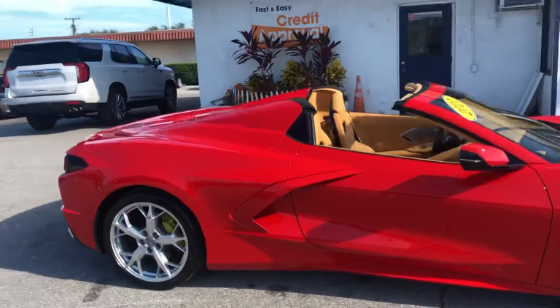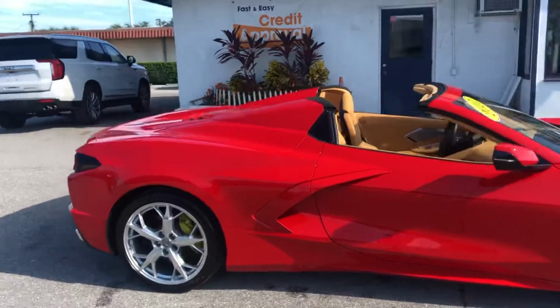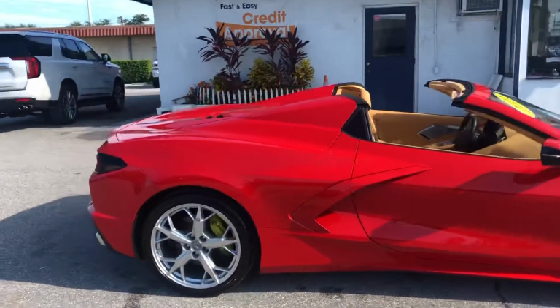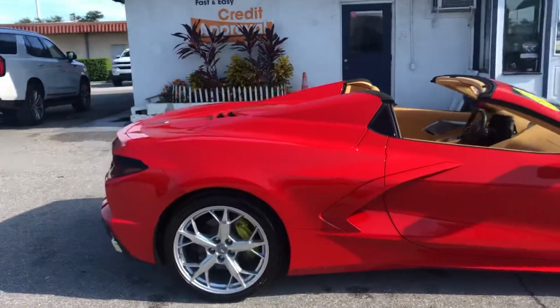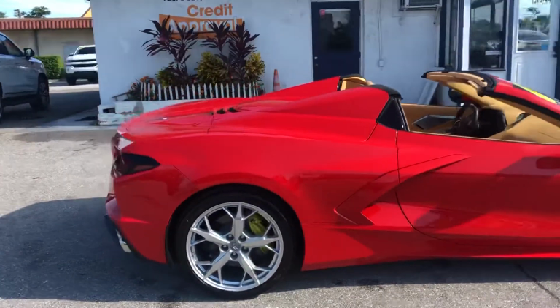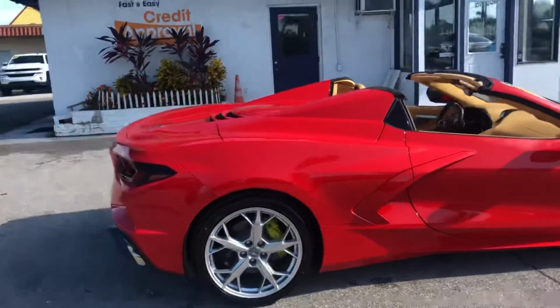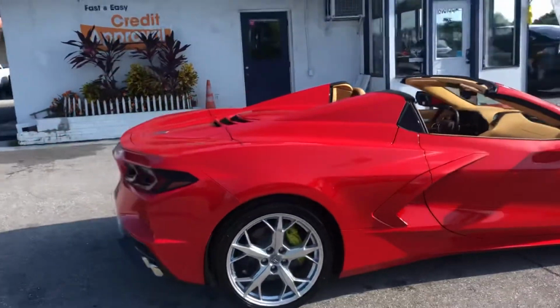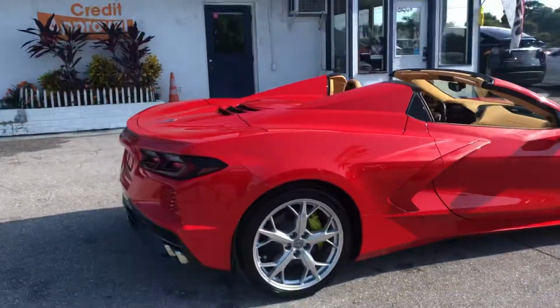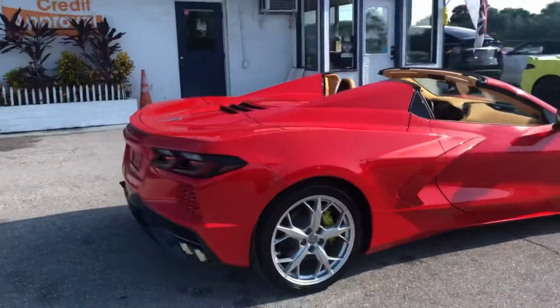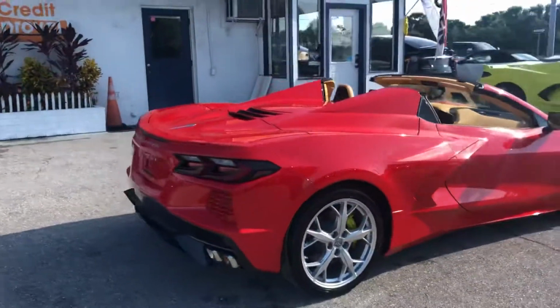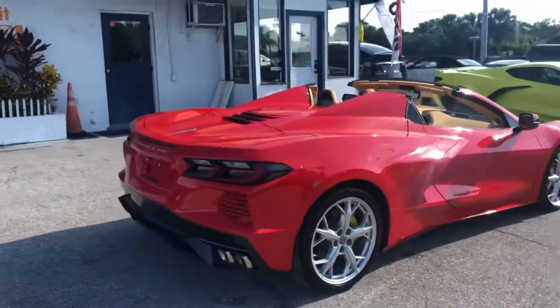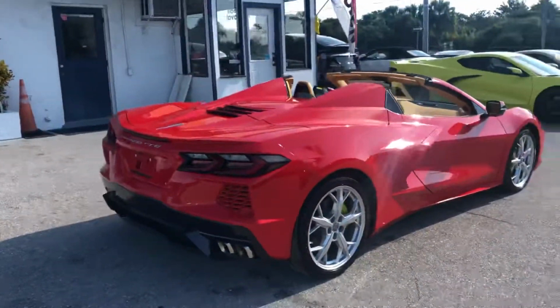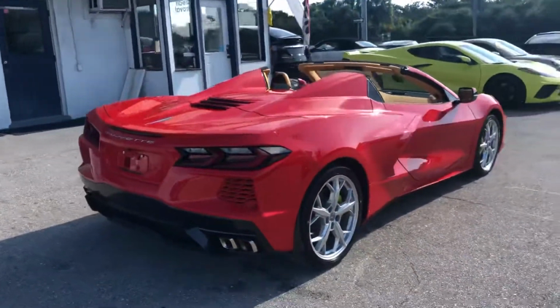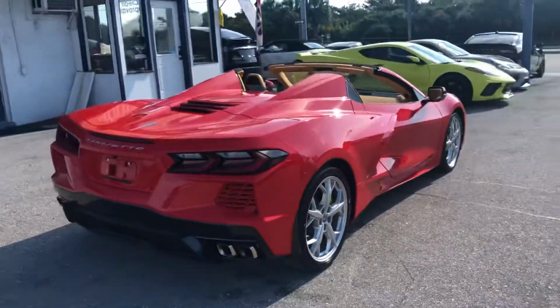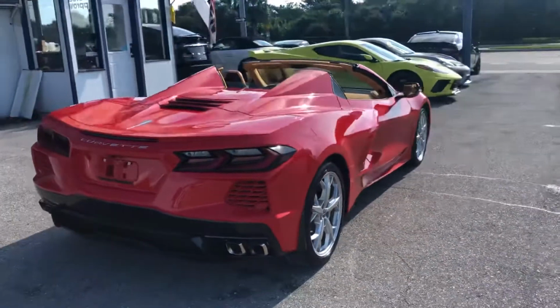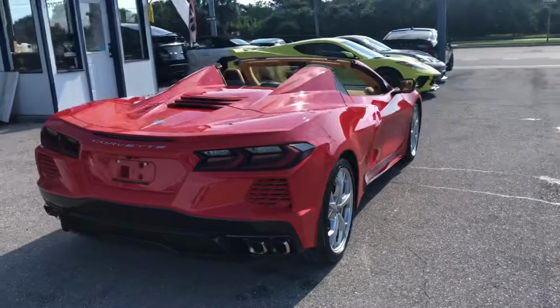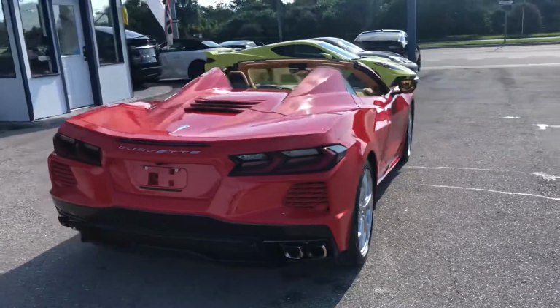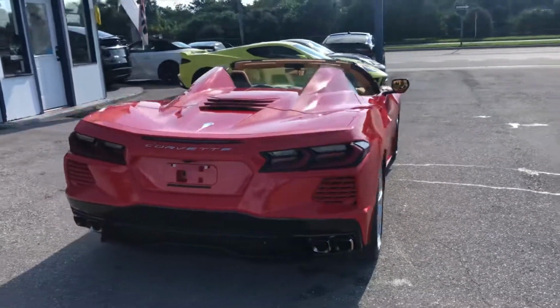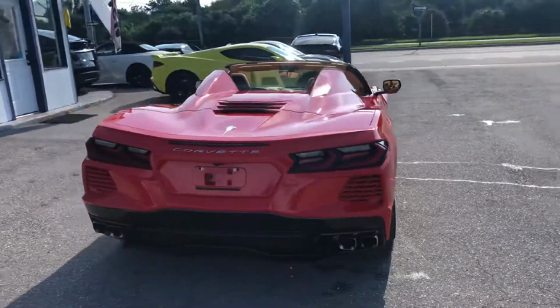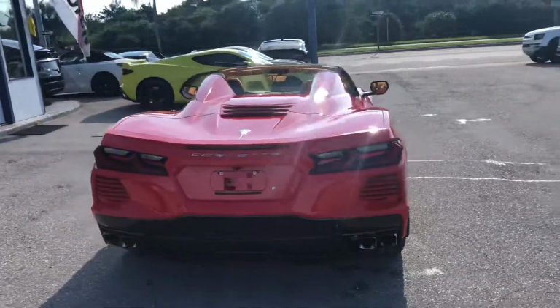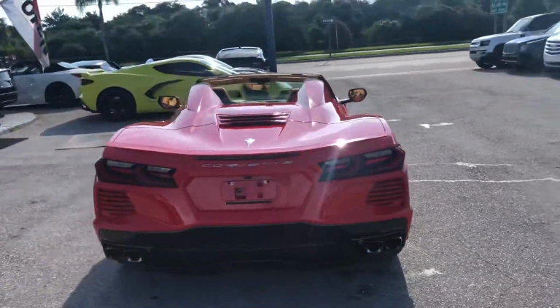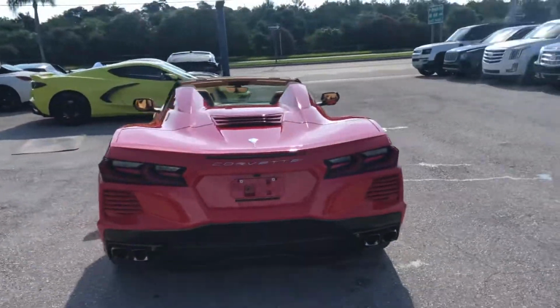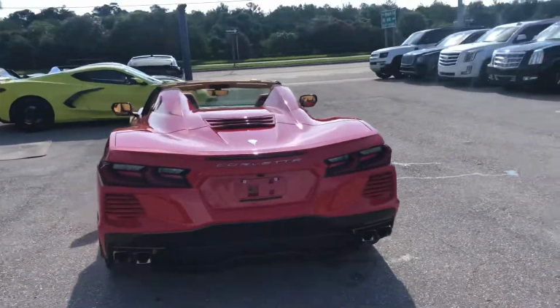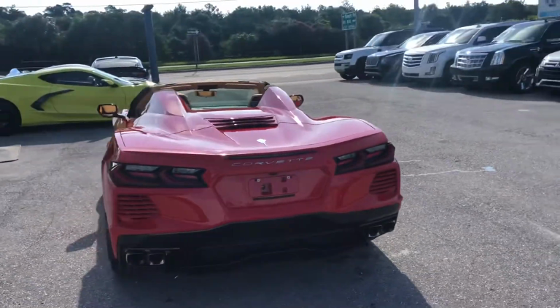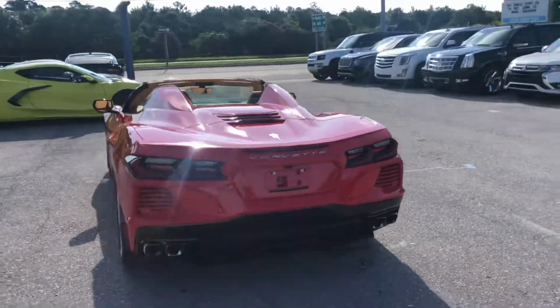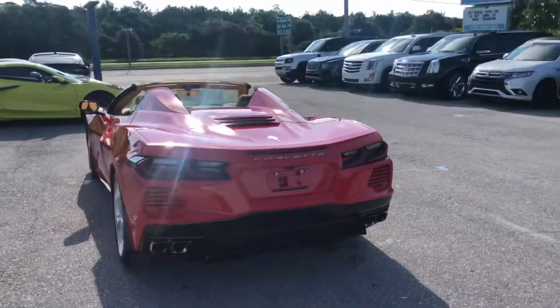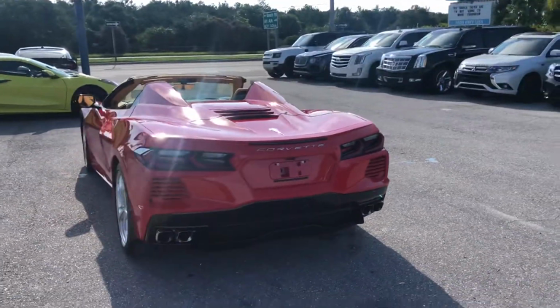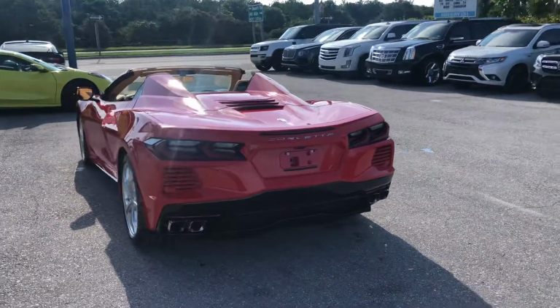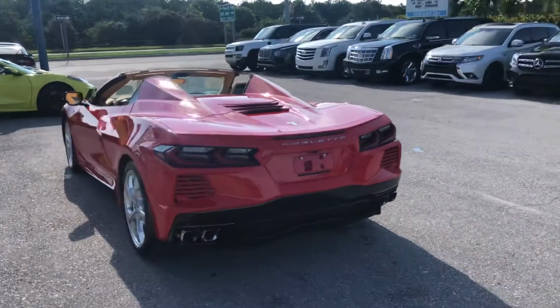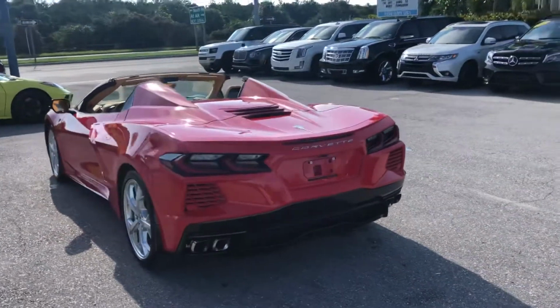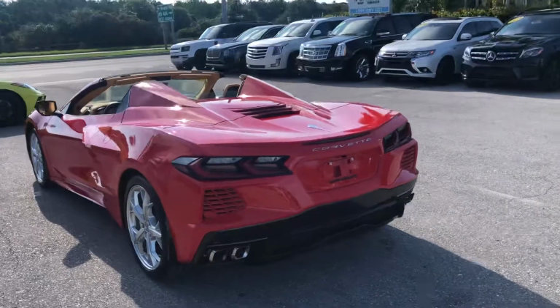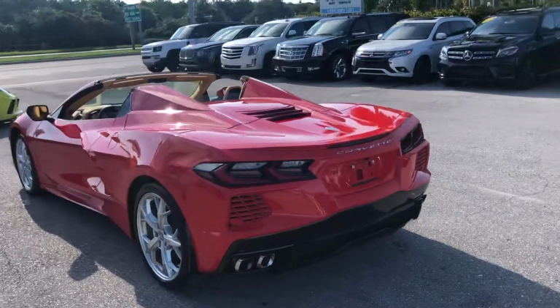We do these videos not to hype a vehicle, but to show any blemishes or flaws that may be on the vehicle. We do ship a lot of cars out of state, and we'll do home deliveries.